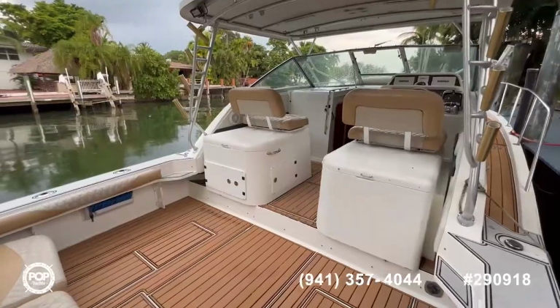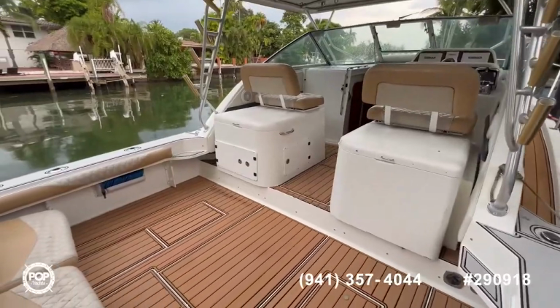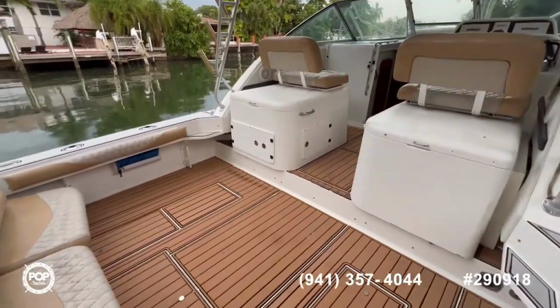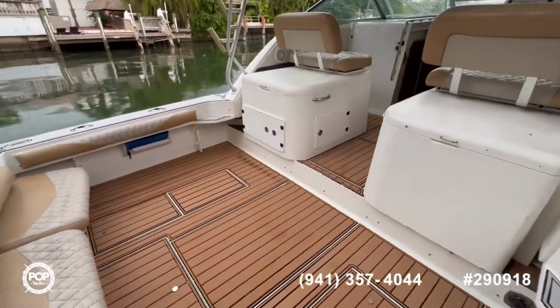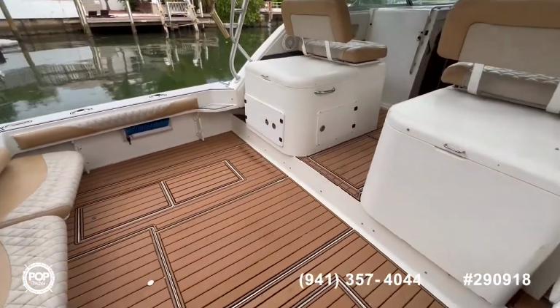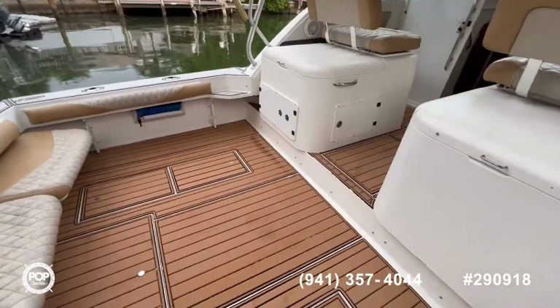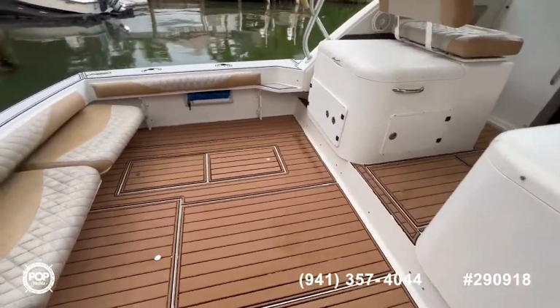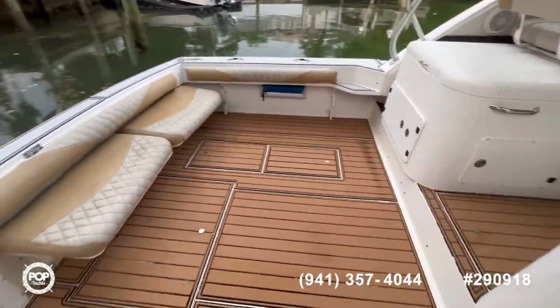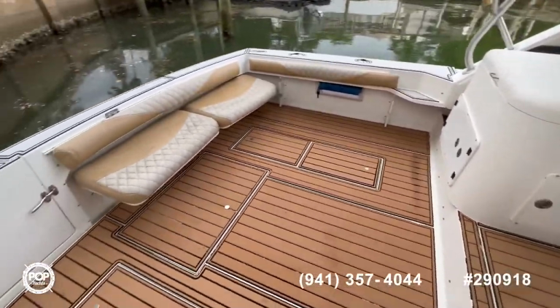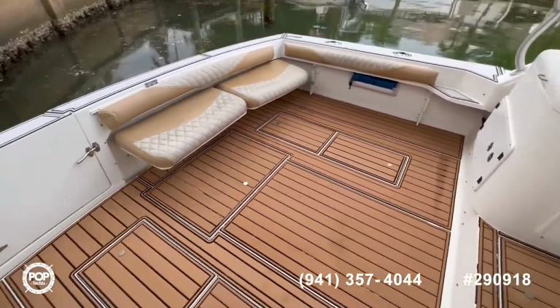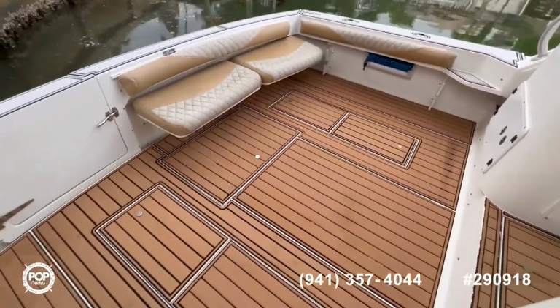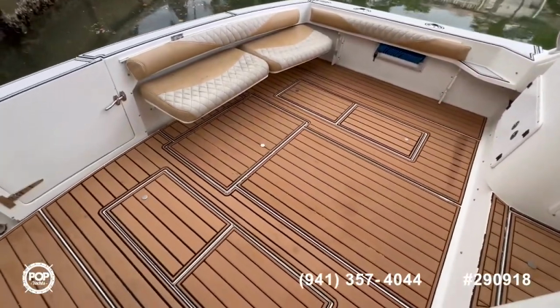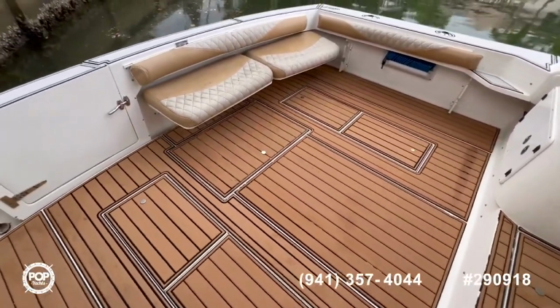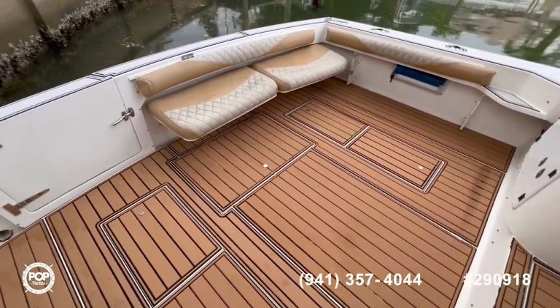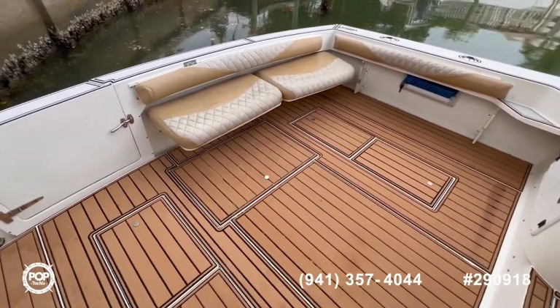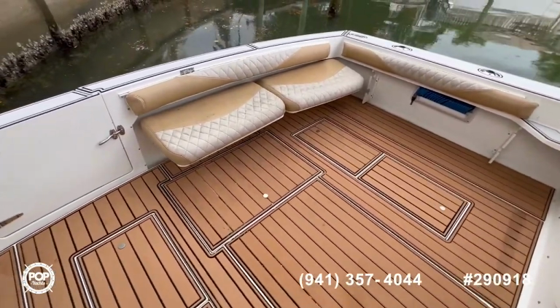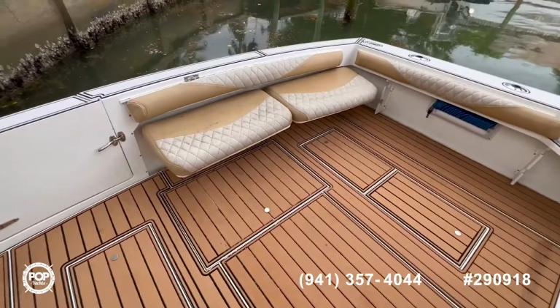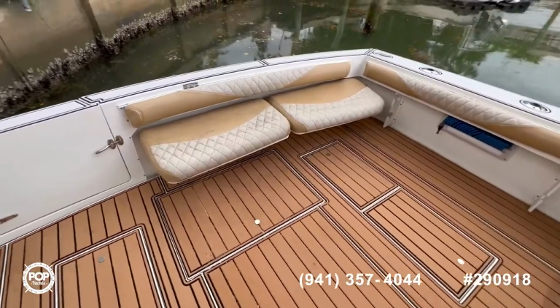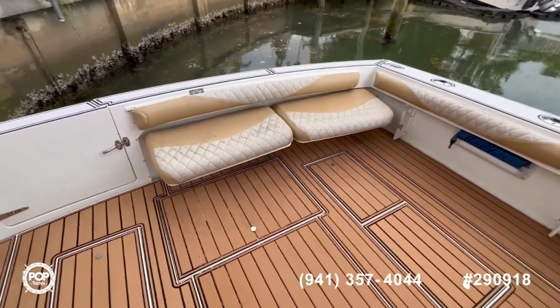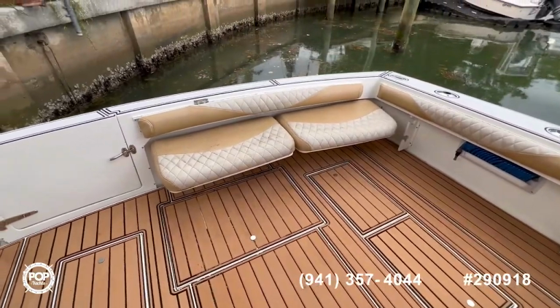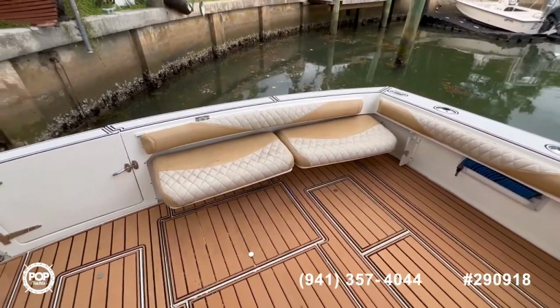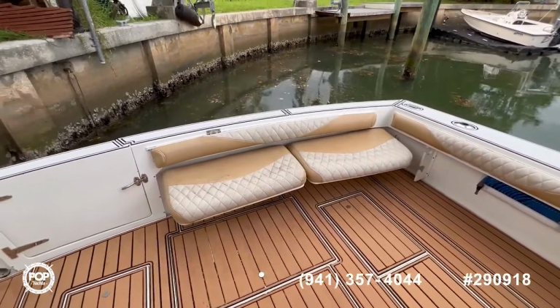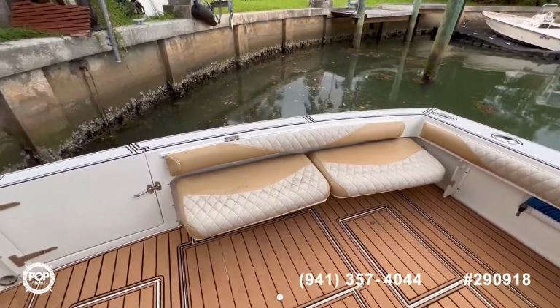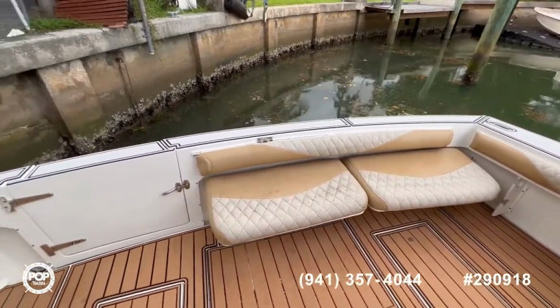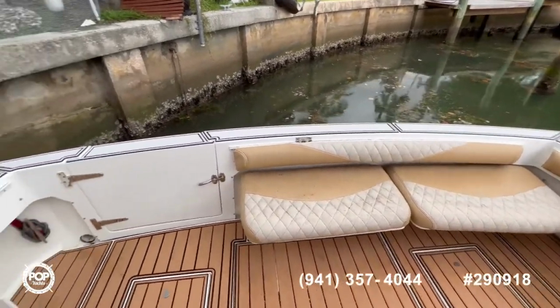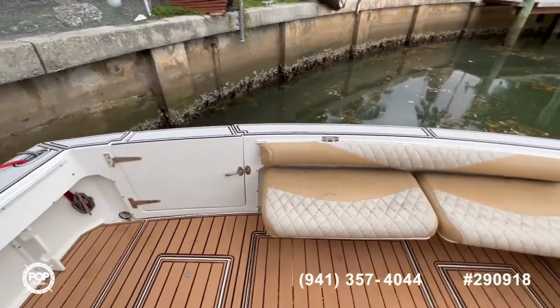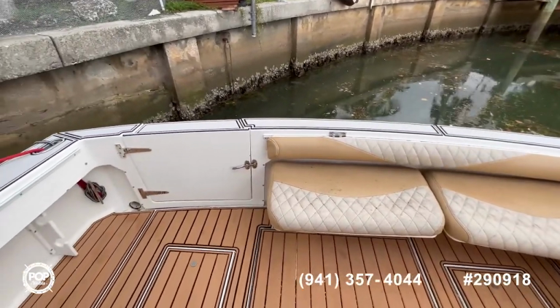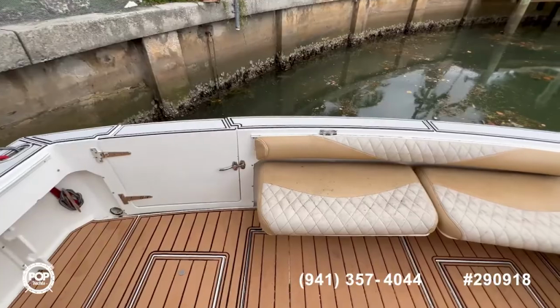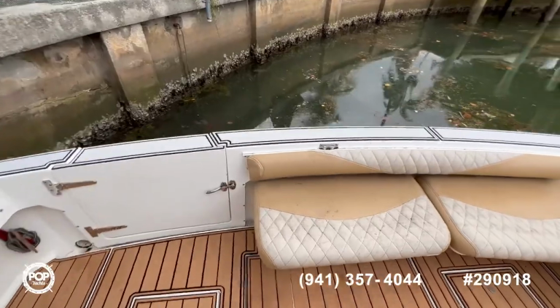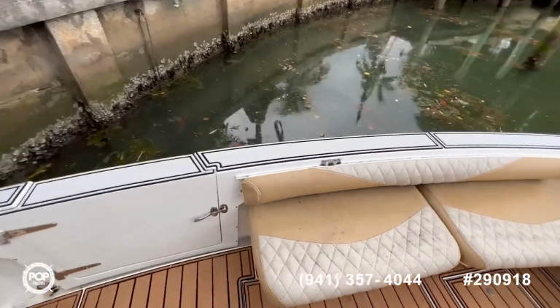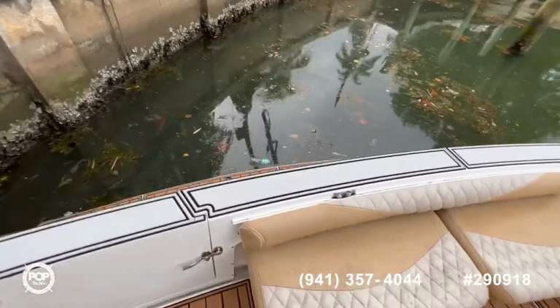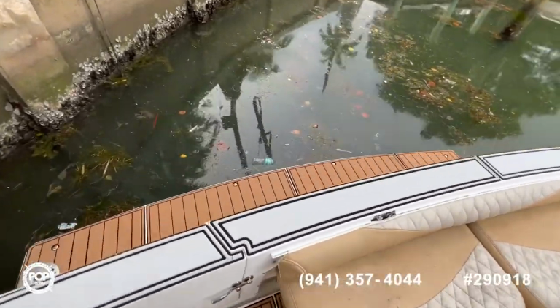Now we're aboard this beautiful boat. As you can see, seating all around. You have two big fishing boxes in the floor, and you have access to your bilge through this hatch in the center. Nice seating here in the back, and a big transom door that leads you to your swim platform.